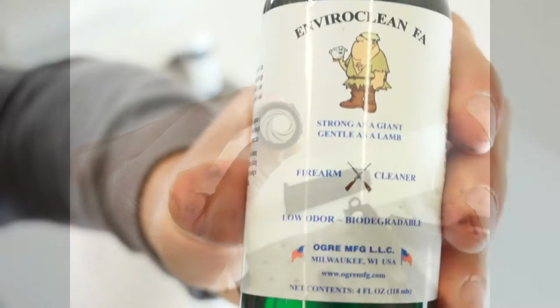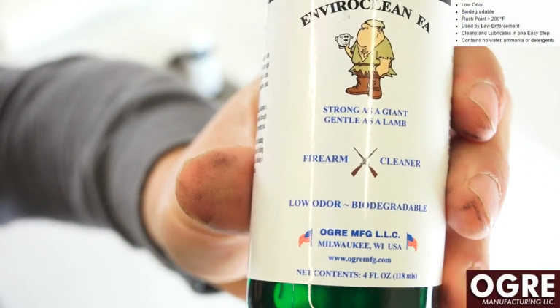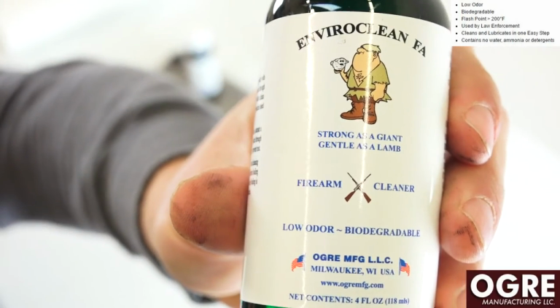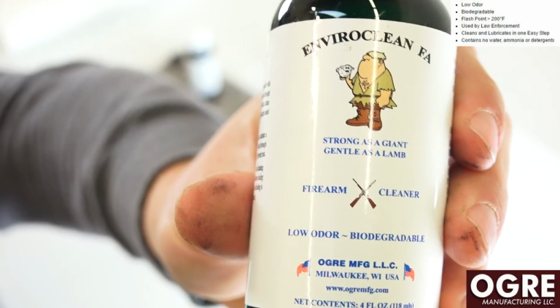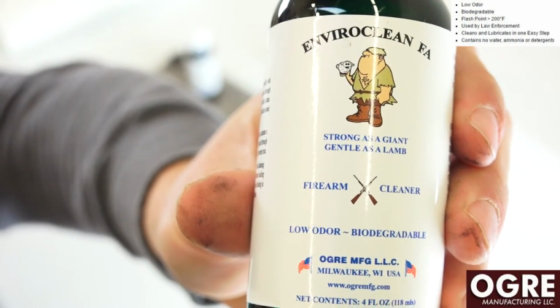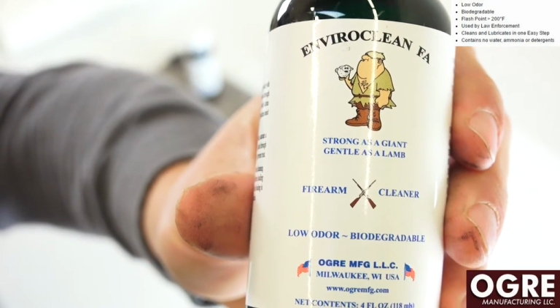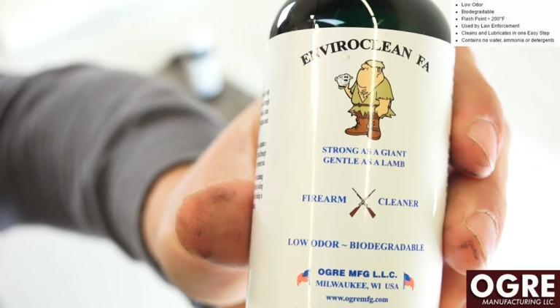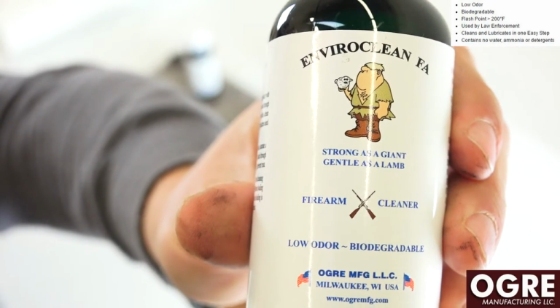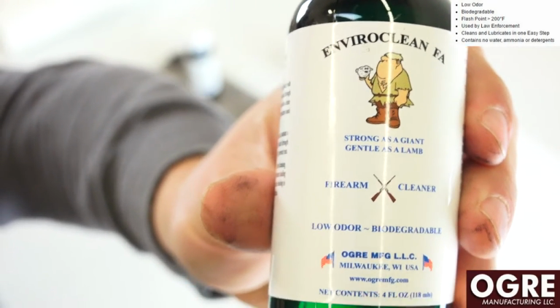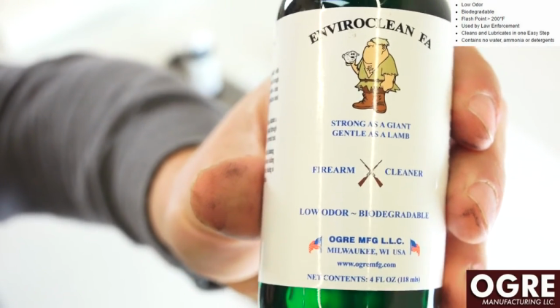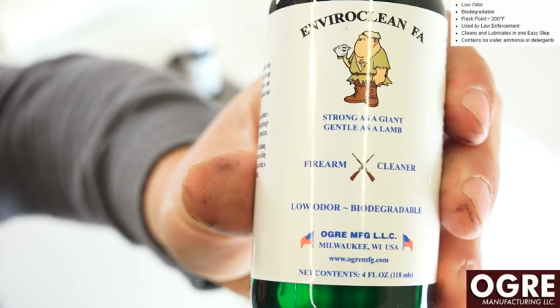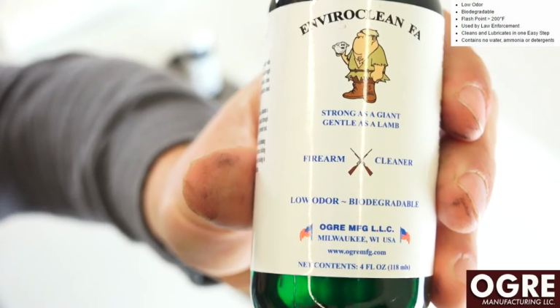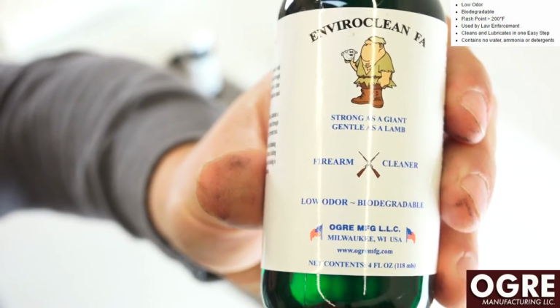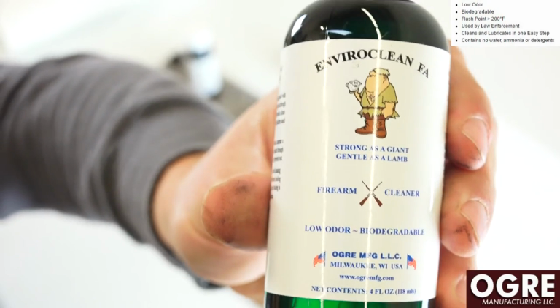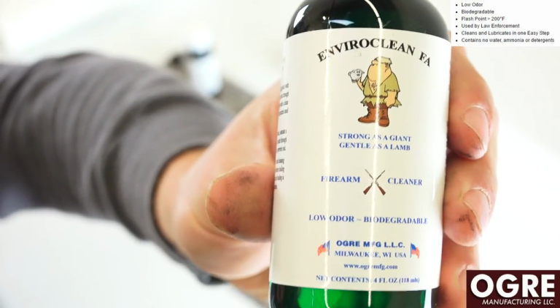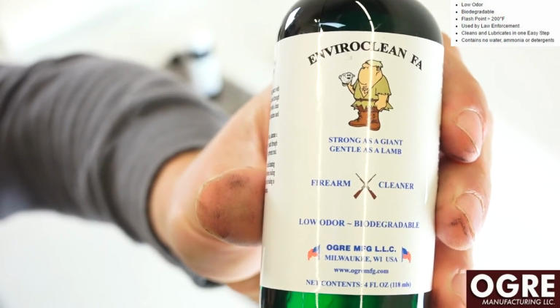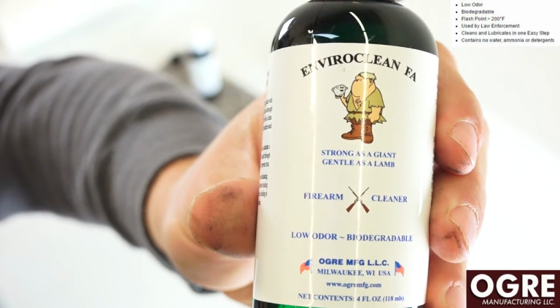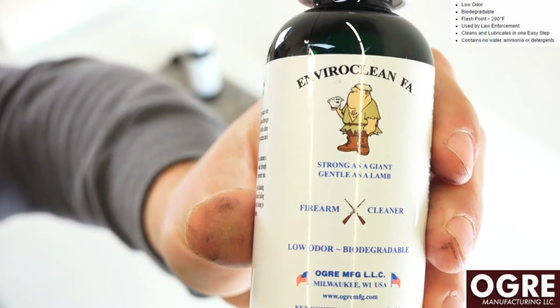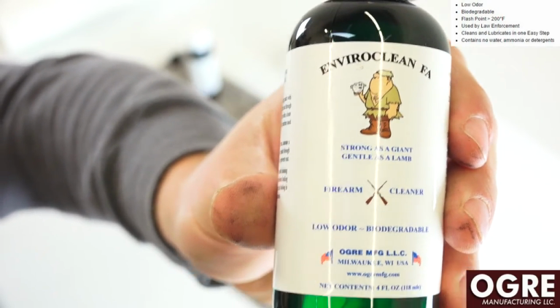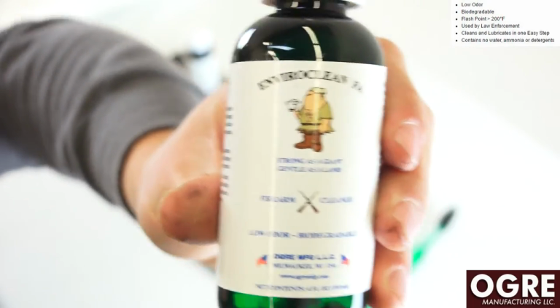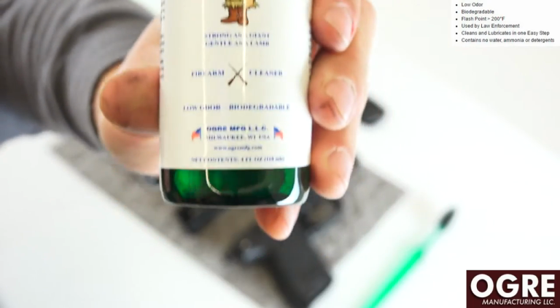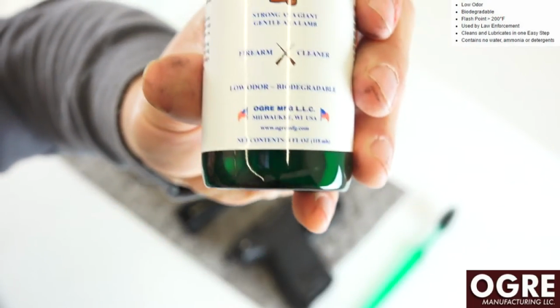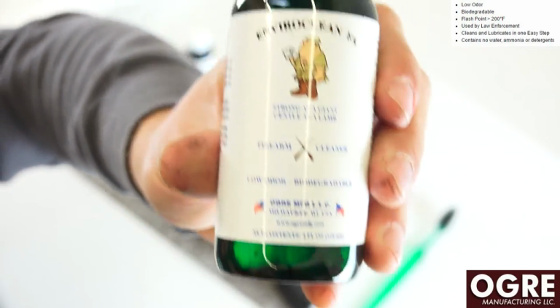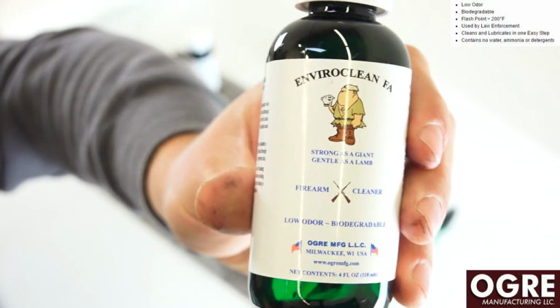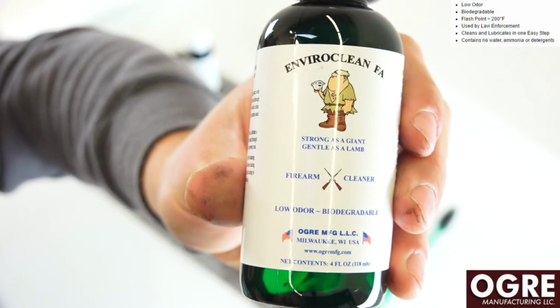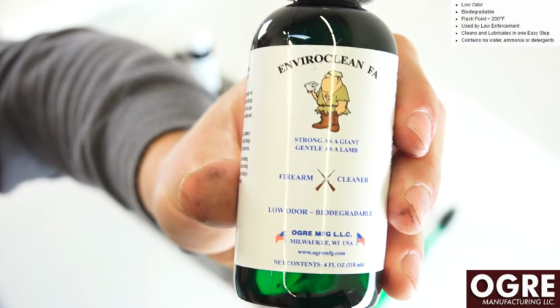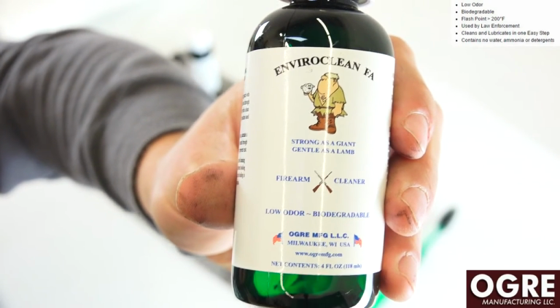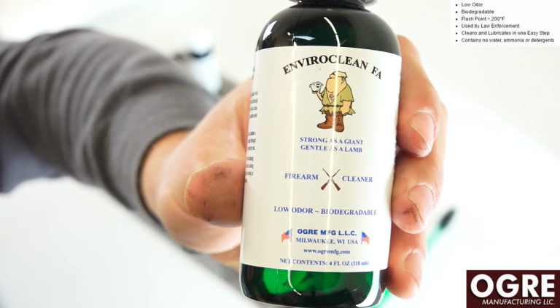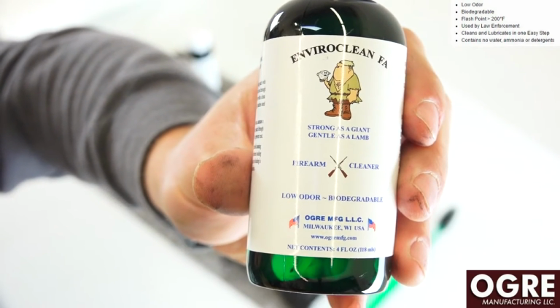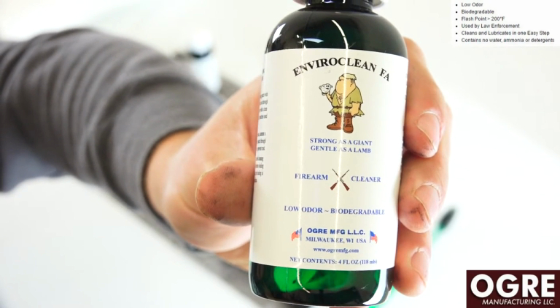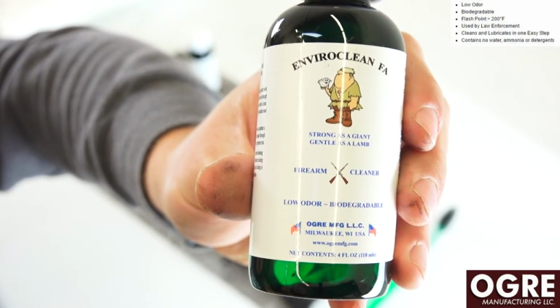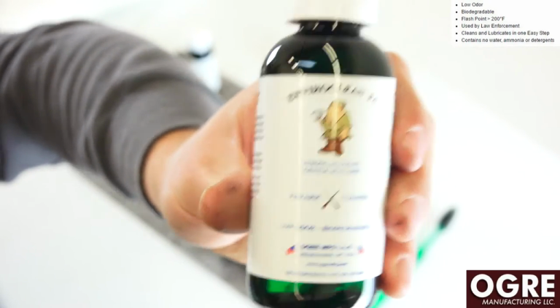Alright folks, I'm going to start off here with the EnviroClean FA. We've got the gun broken down and I'm just going to scrub it down with a toothbrush here to get some of the carbon, dirt, and all the other junk off of it.